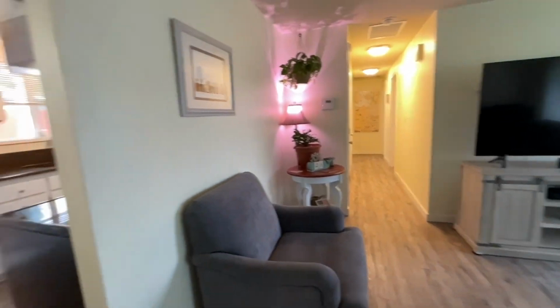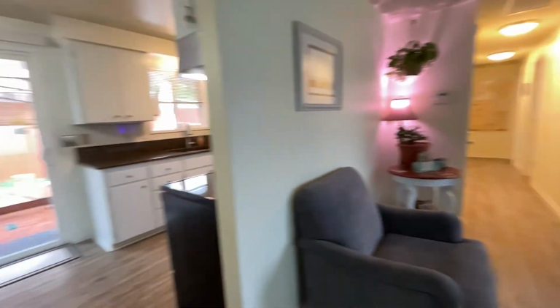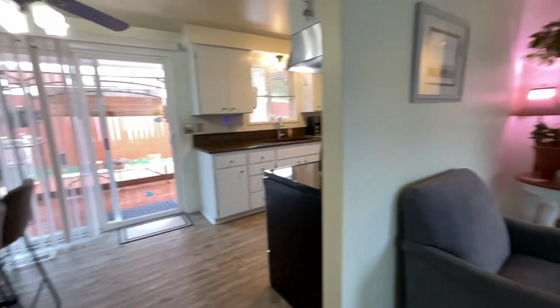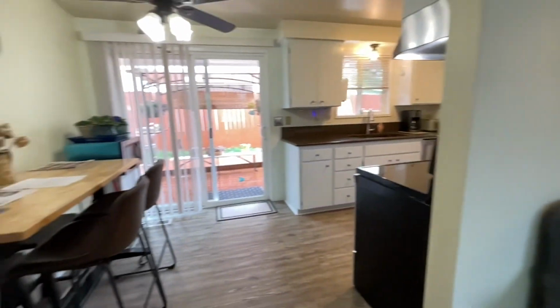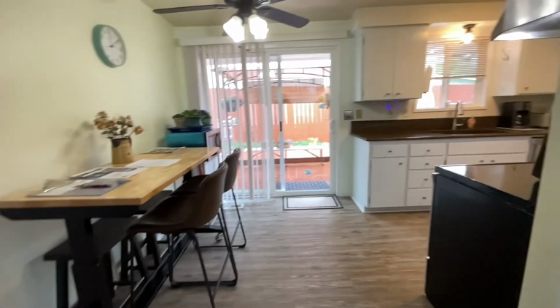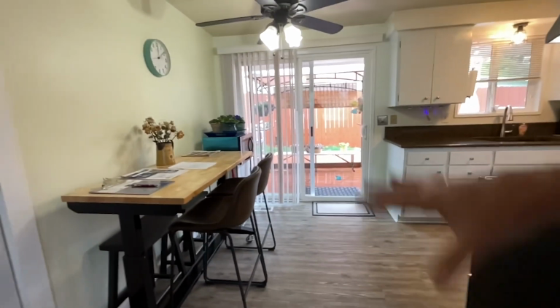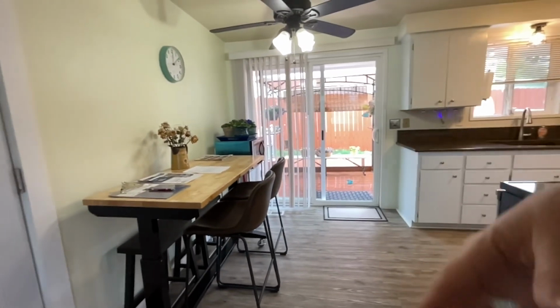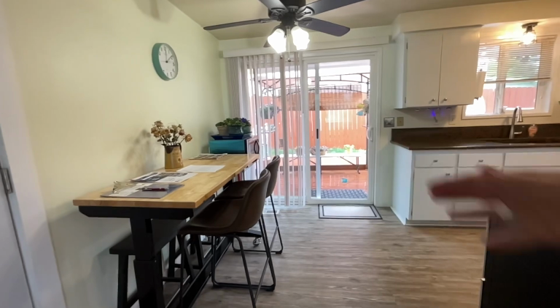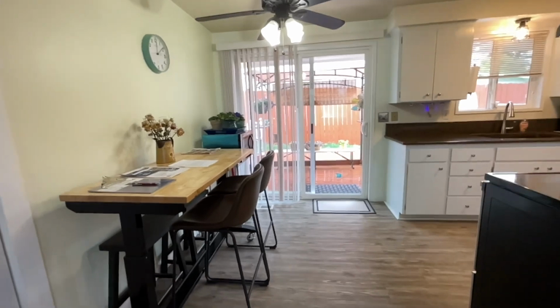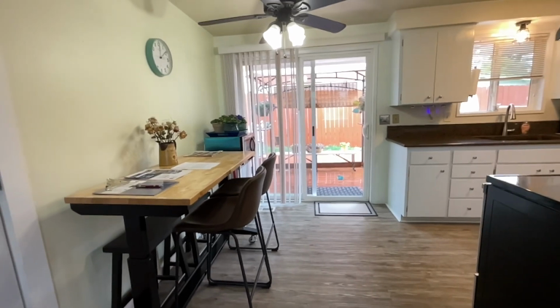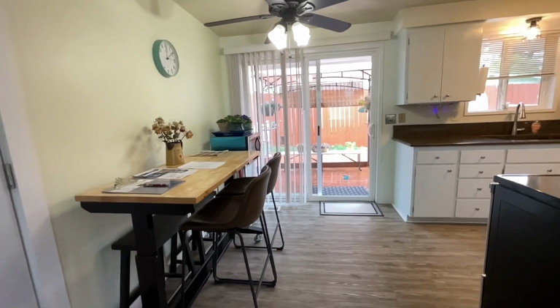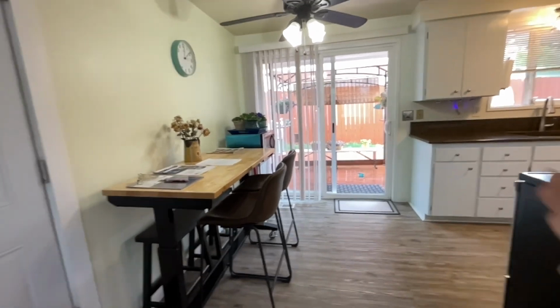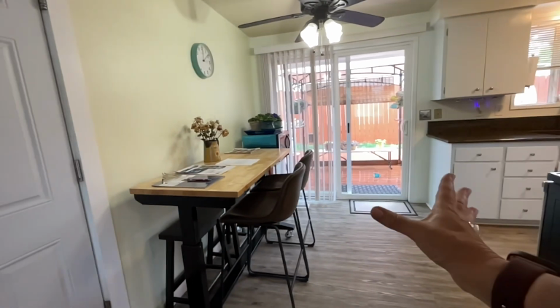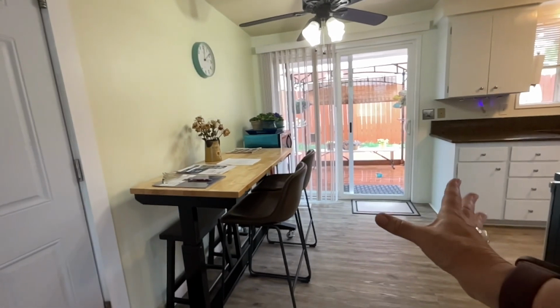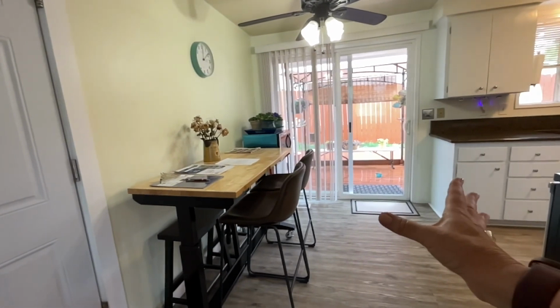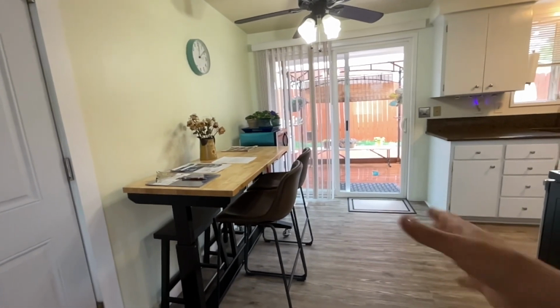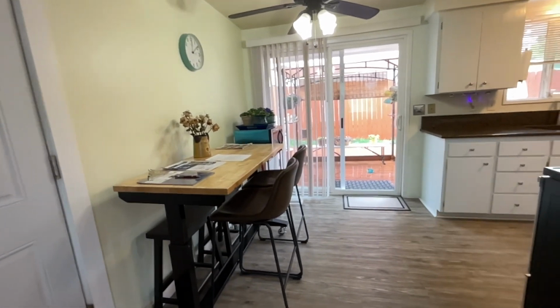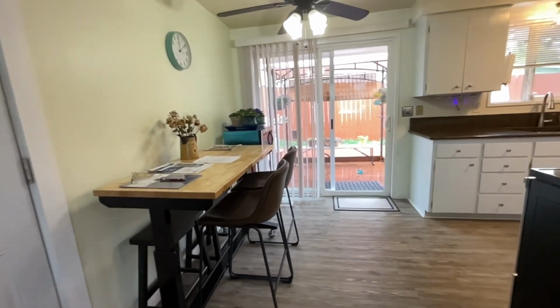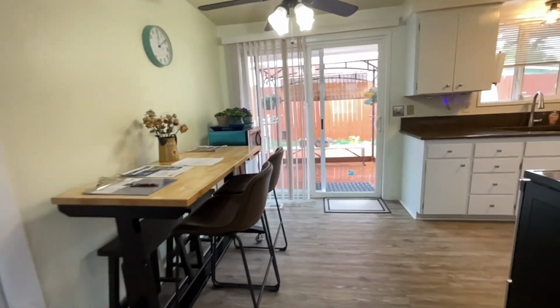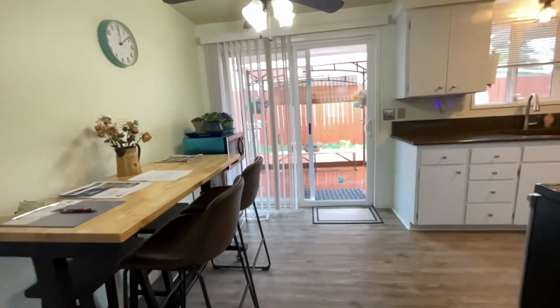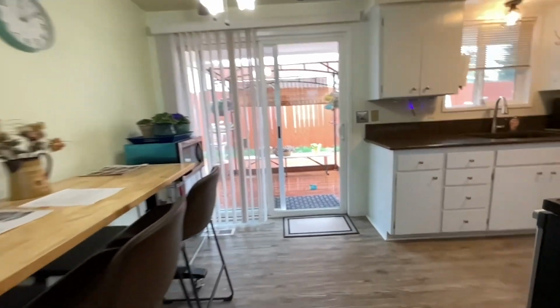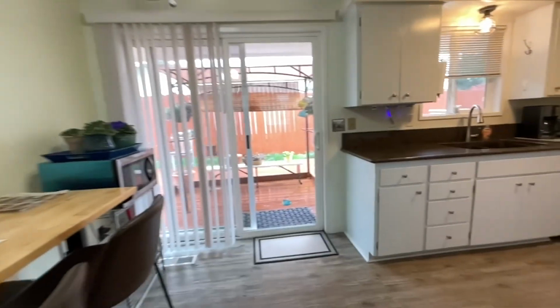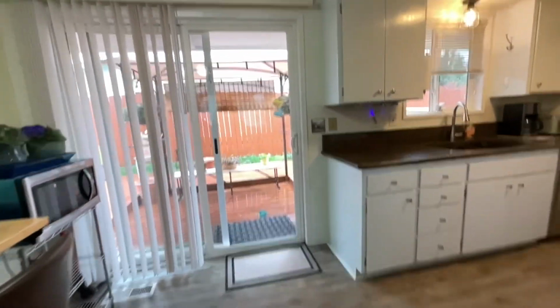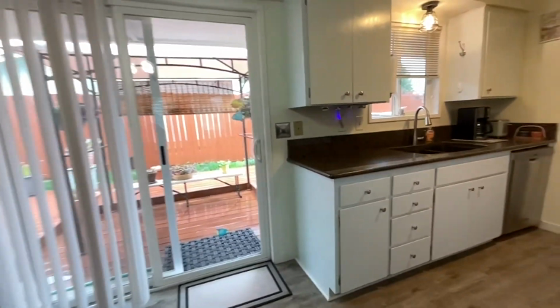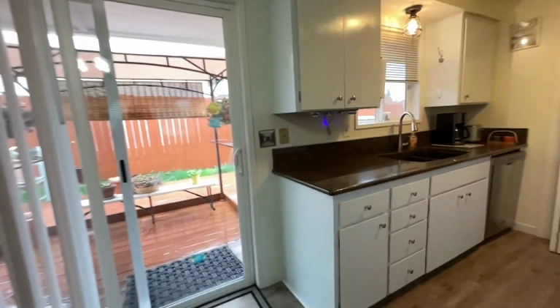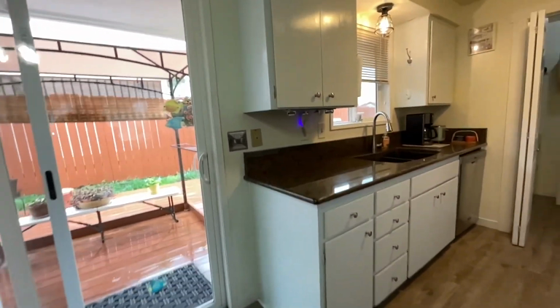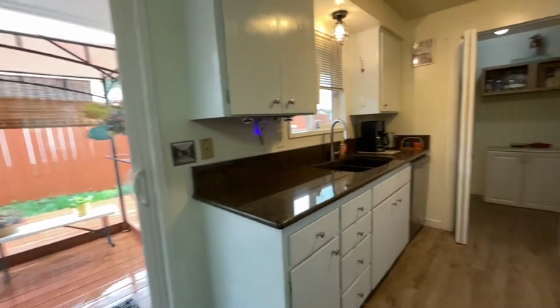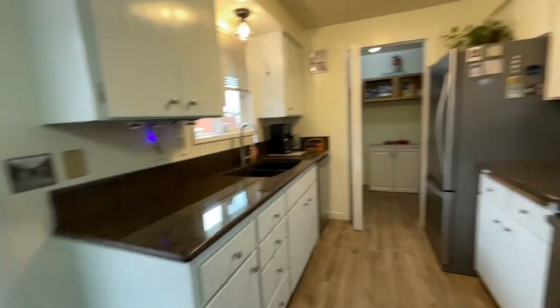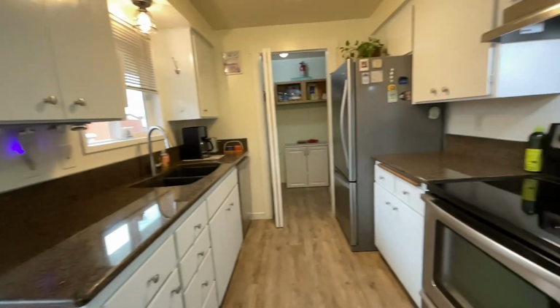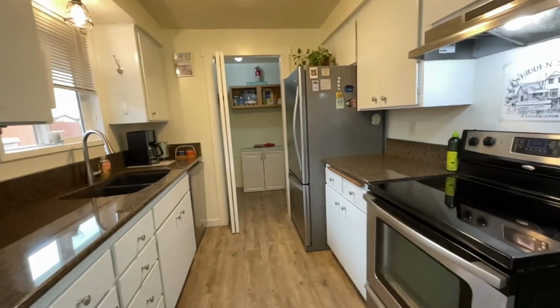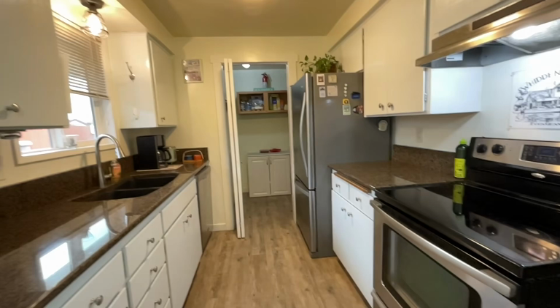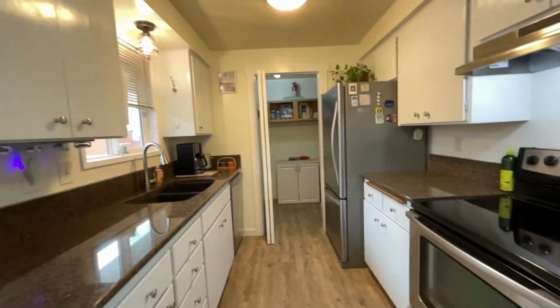There's a lot of natural light. It's a cozy dining space, but it certainly could have a centered table. They have updated the kitchen counters, appliances, and the sink.